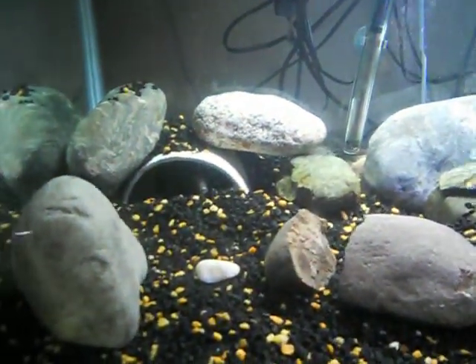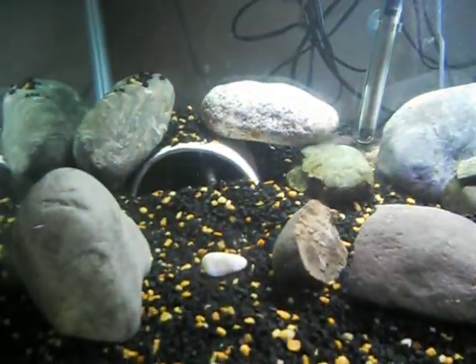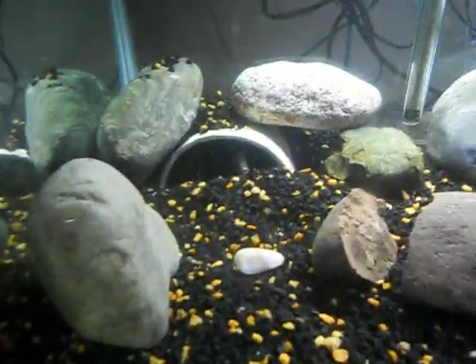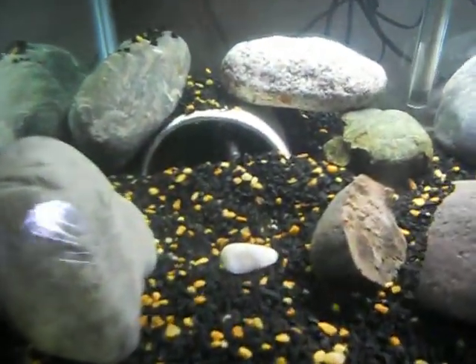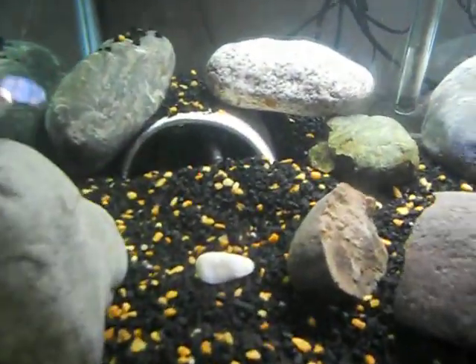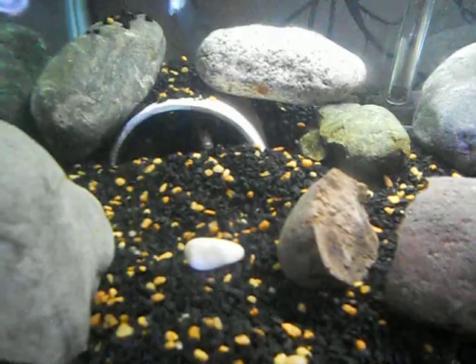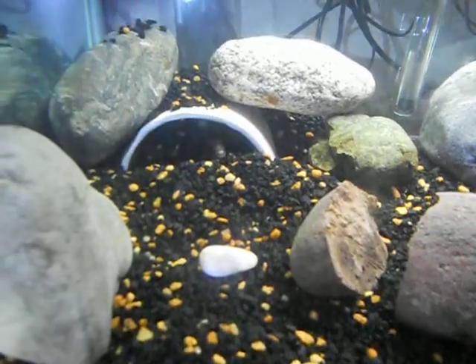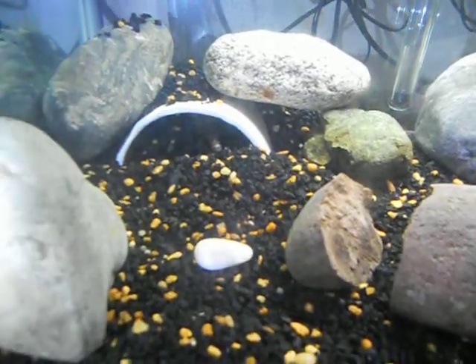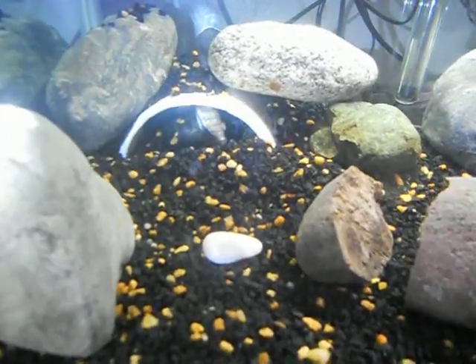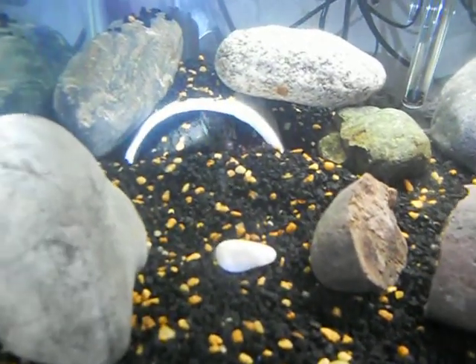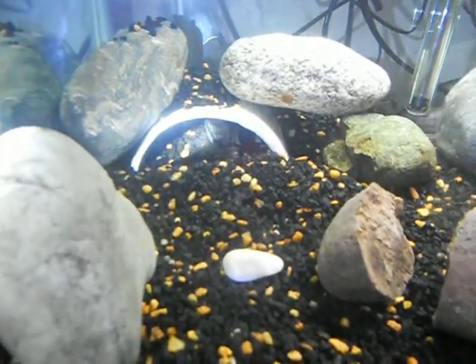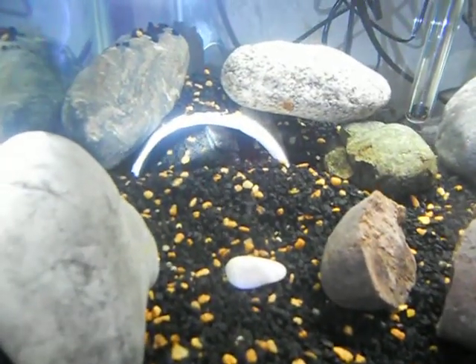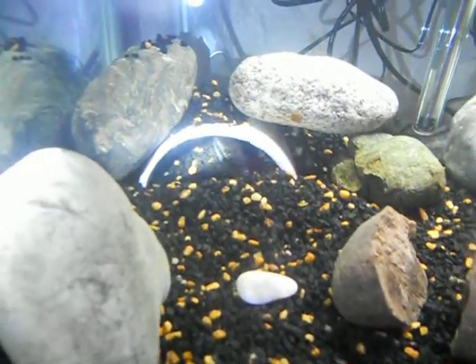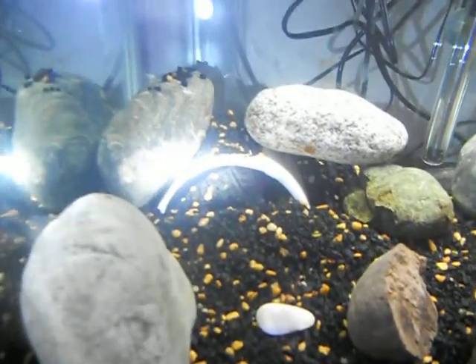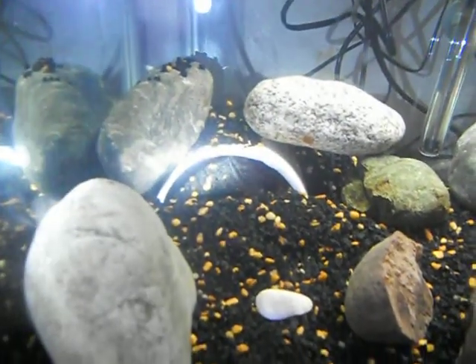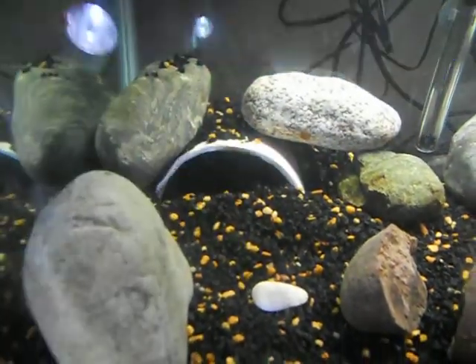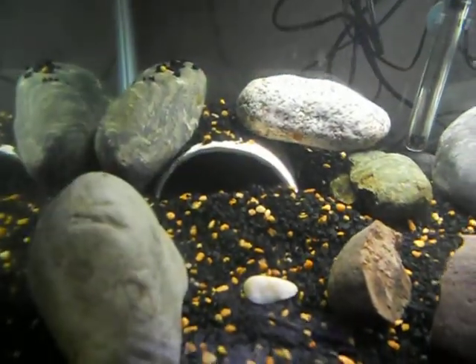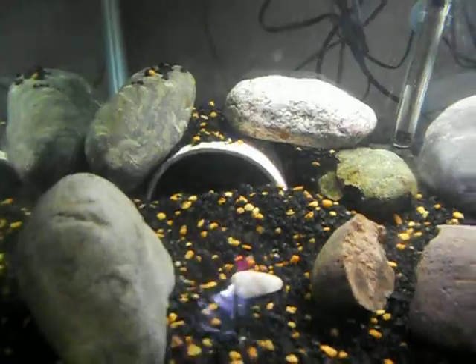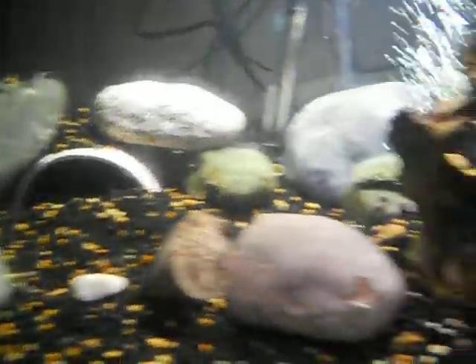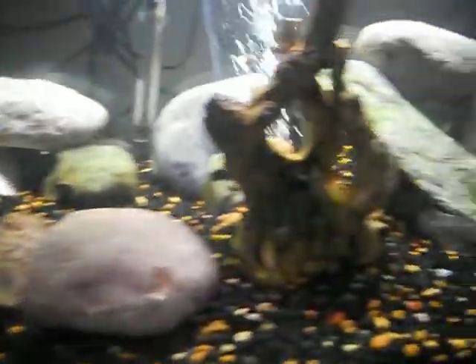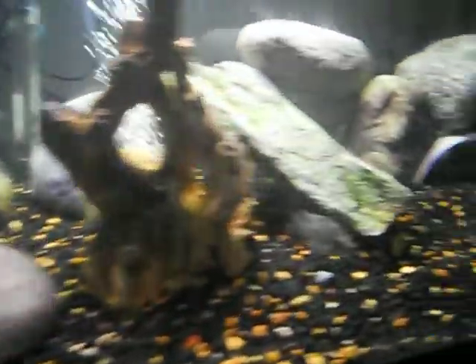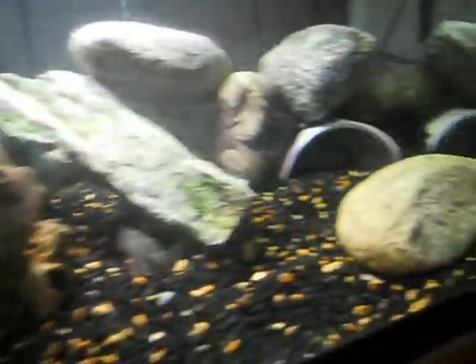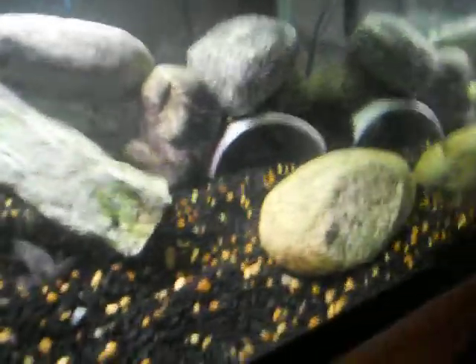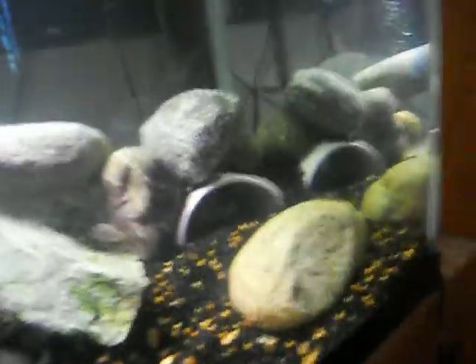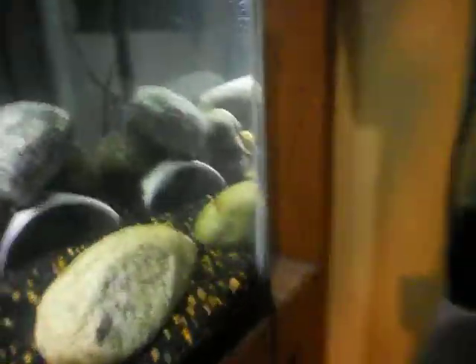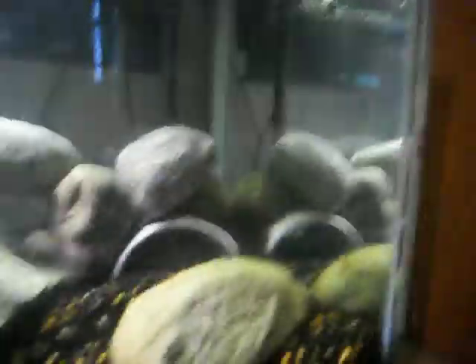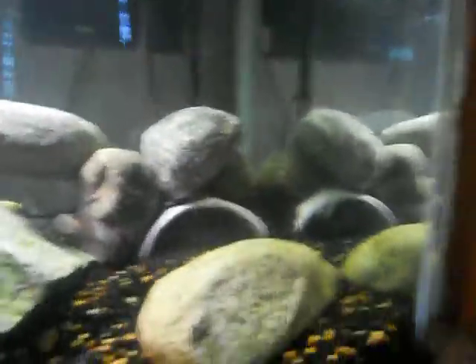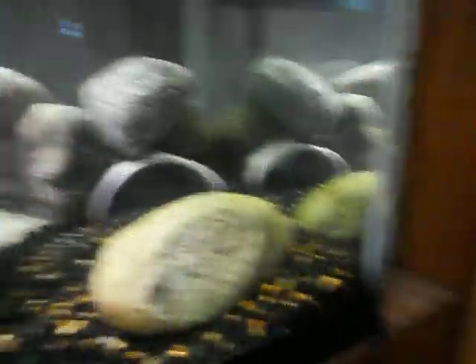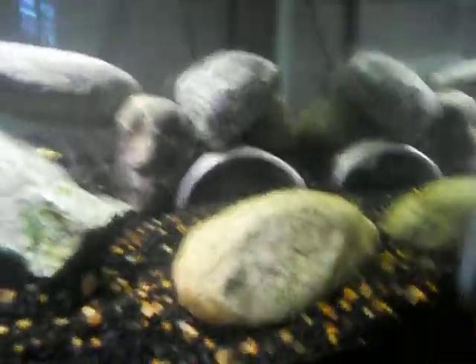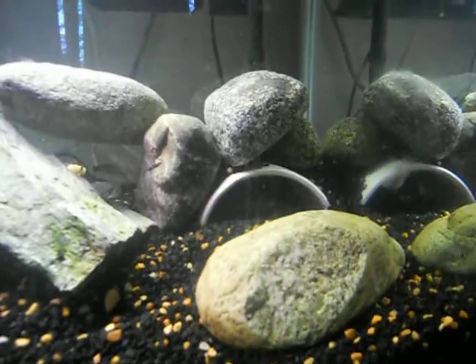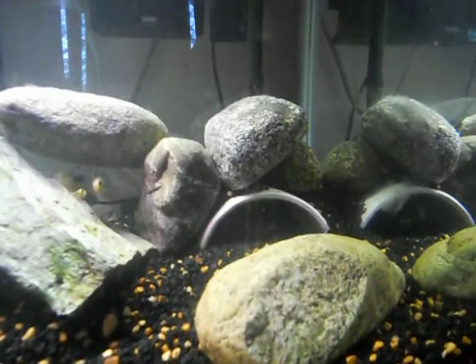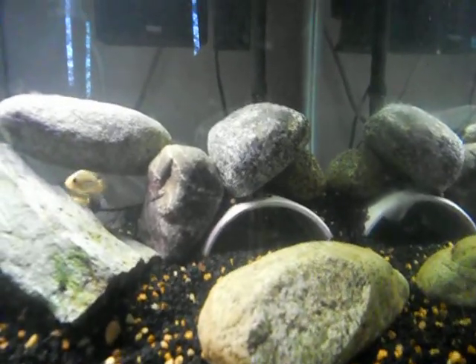Here's the male Salvini — he's kind of in a mood, doesn't want to come out. I don't want to scare him too much. And then over here's the female; she's starting to color up a little bit already.